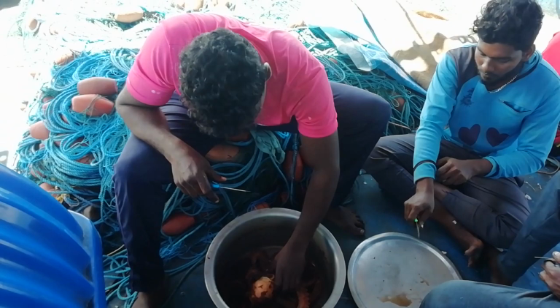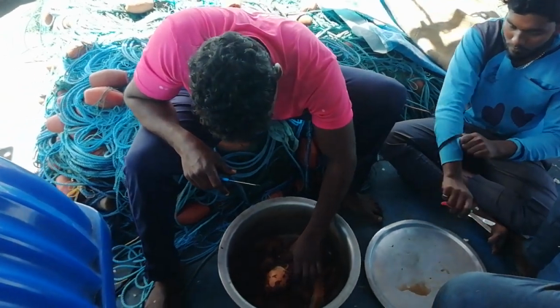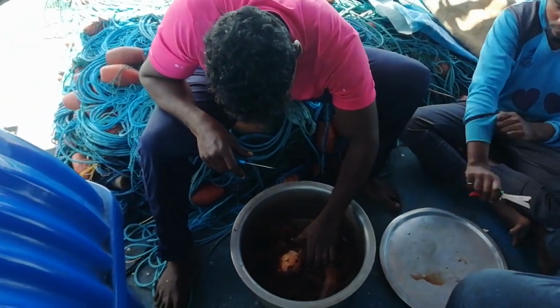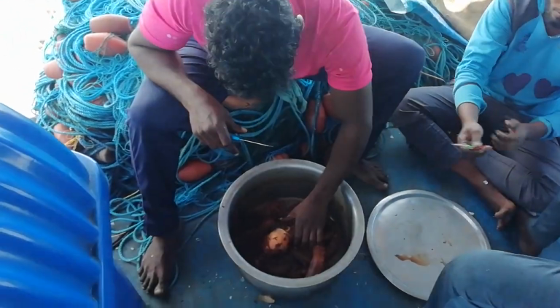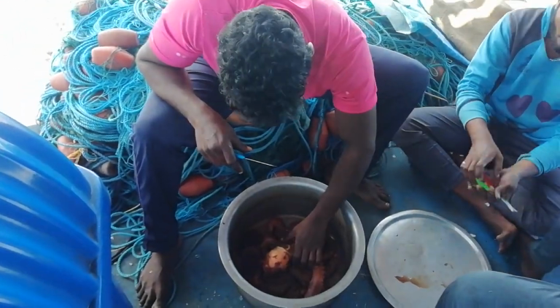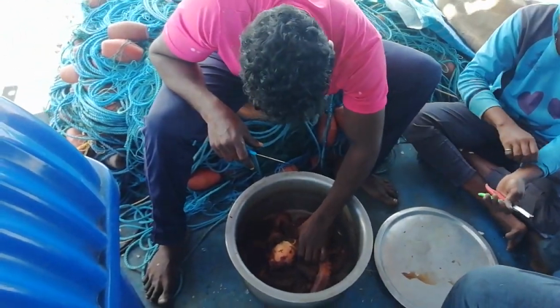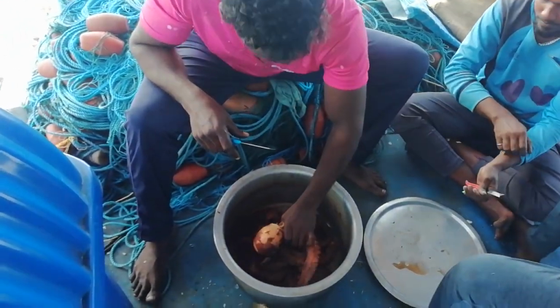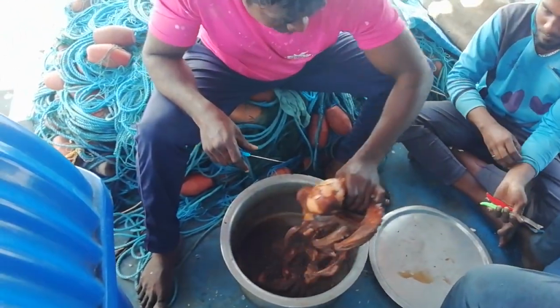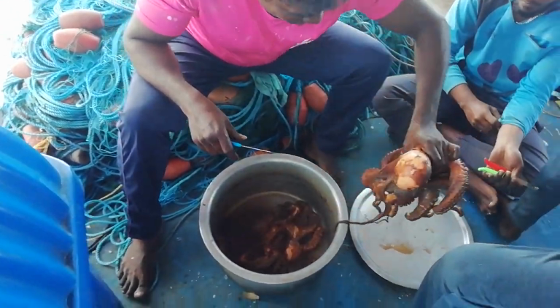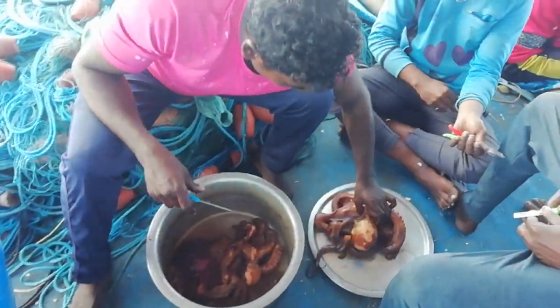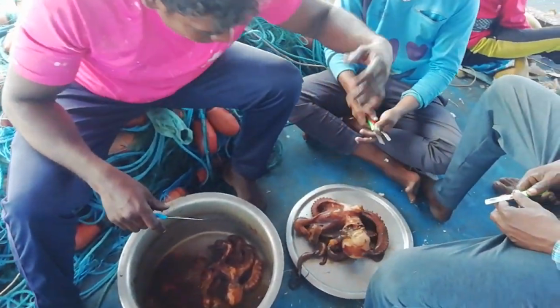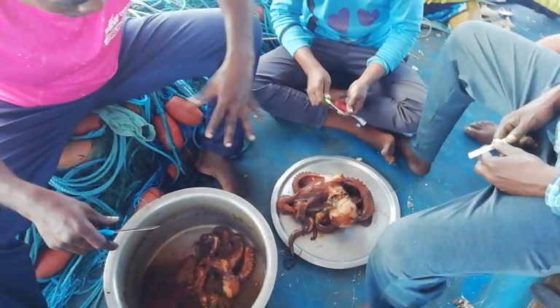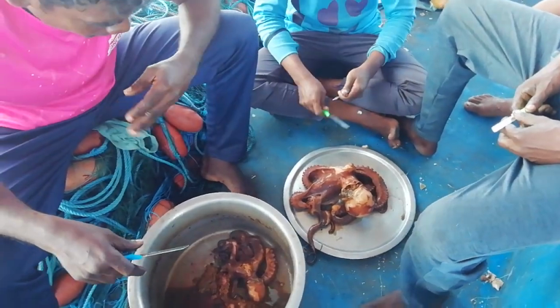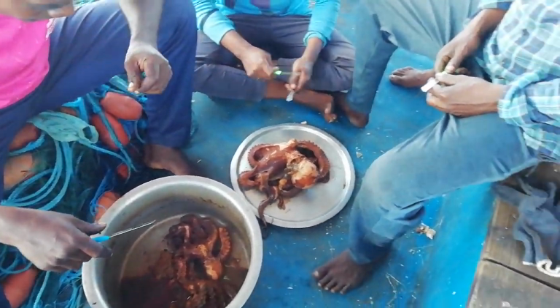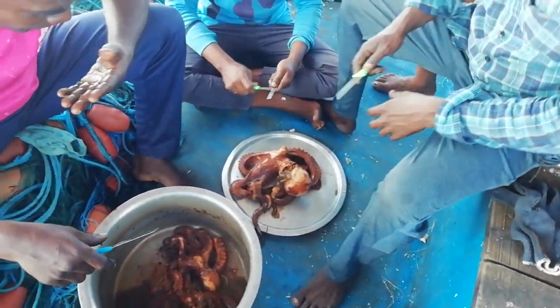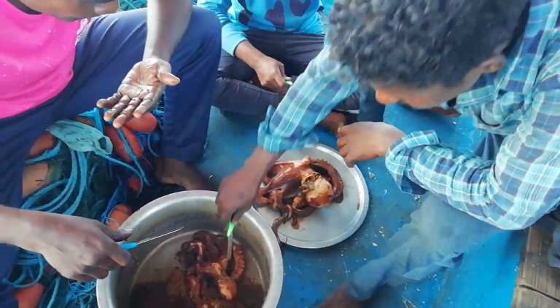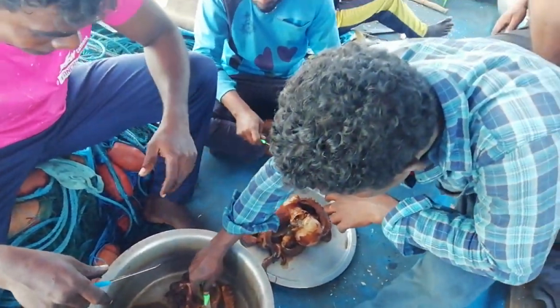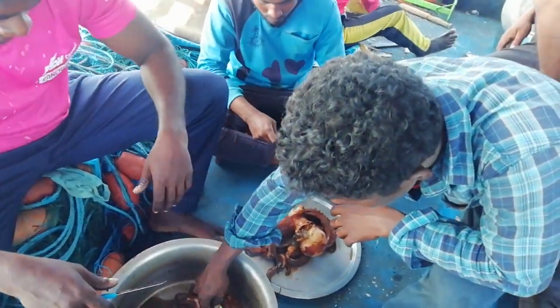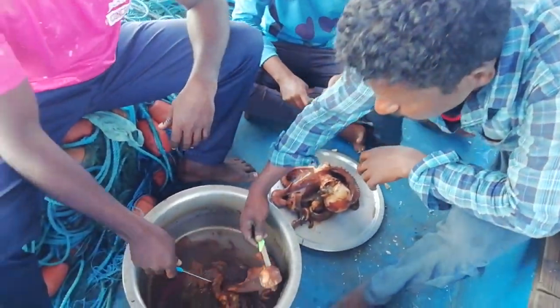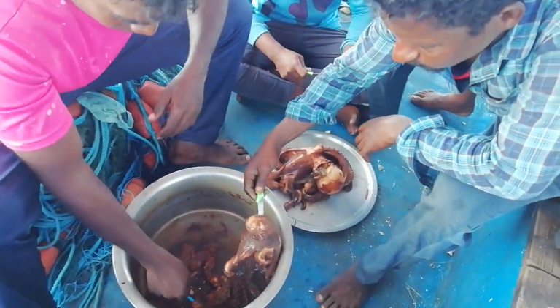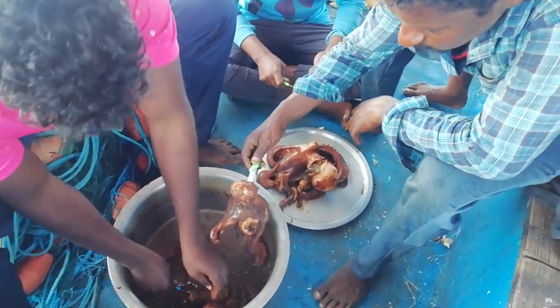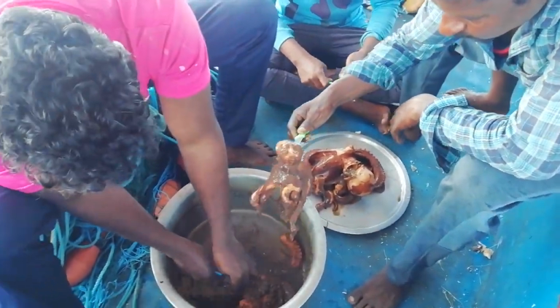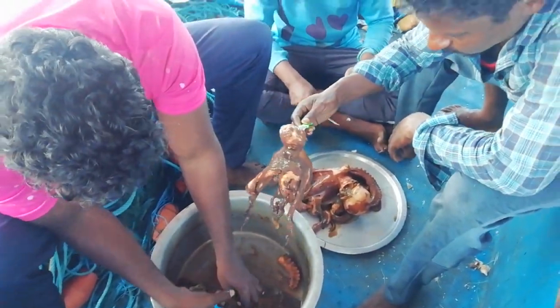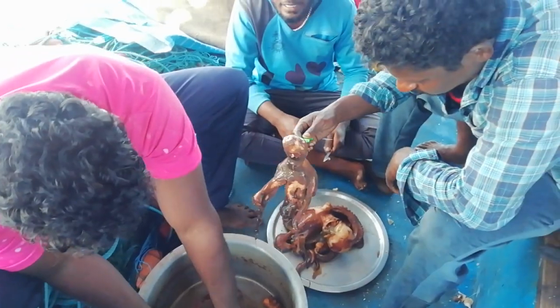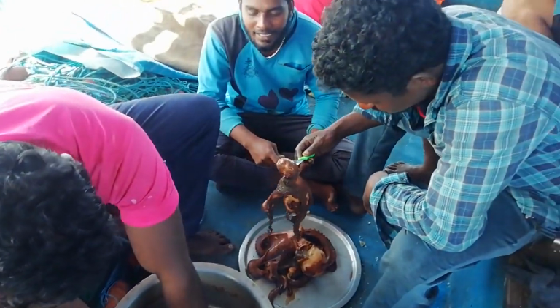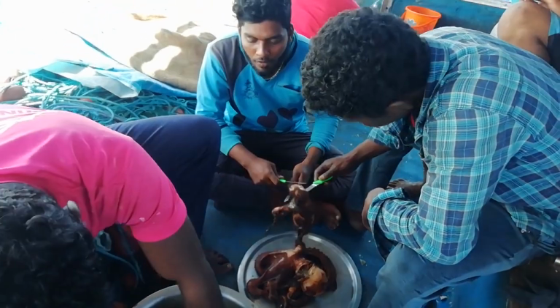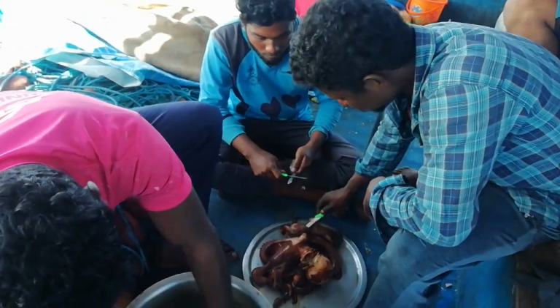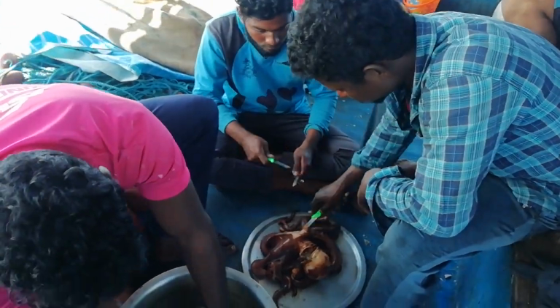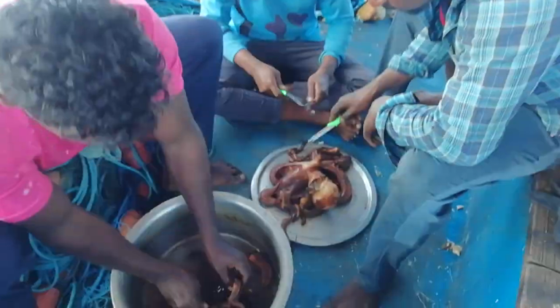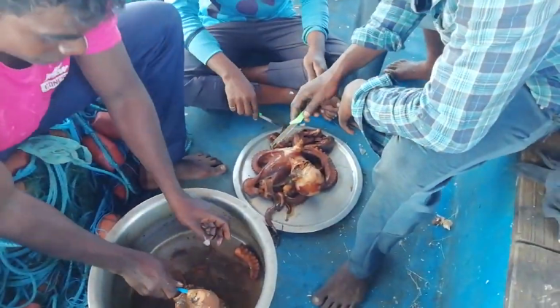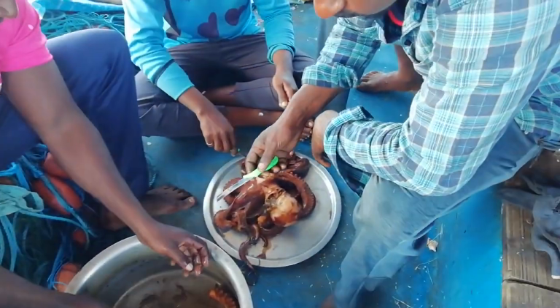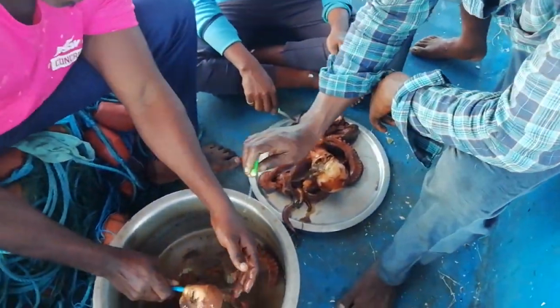Here we have to clean the furnace. The furnace is ready, here. There are 3 octopuses. There are 3 octopuses.